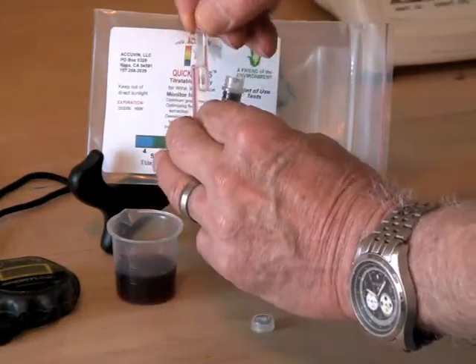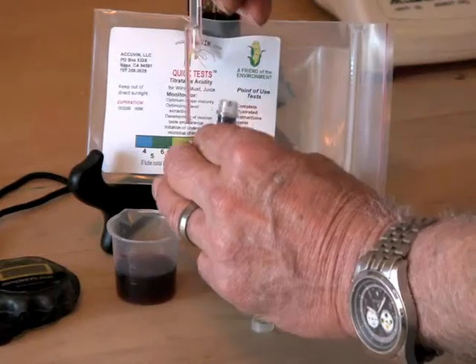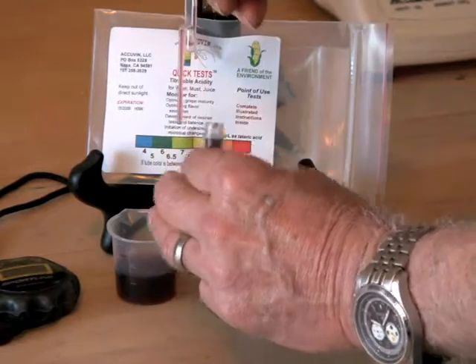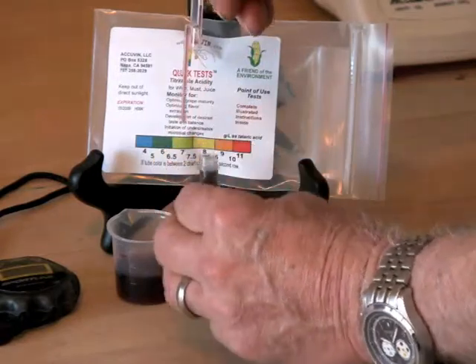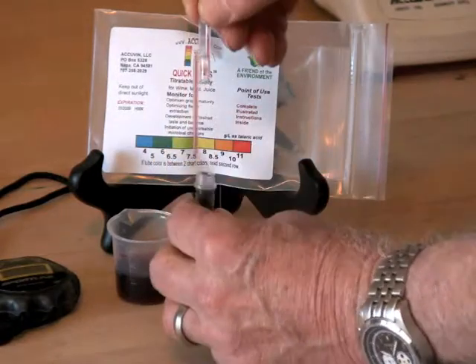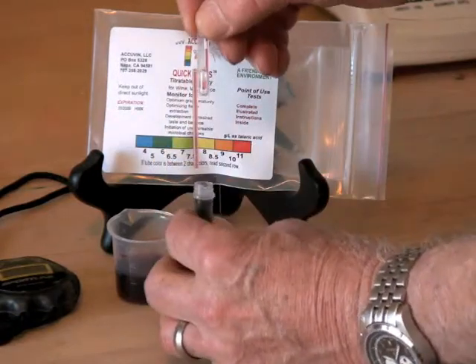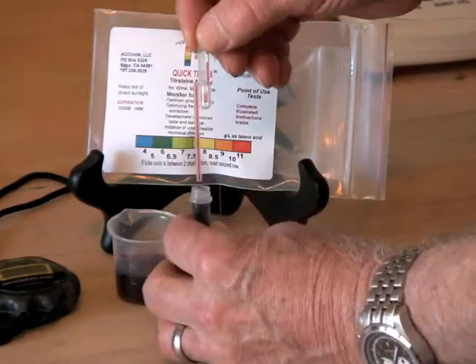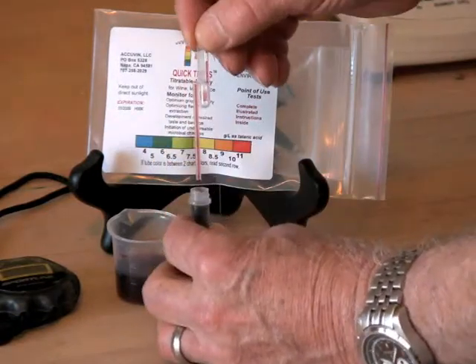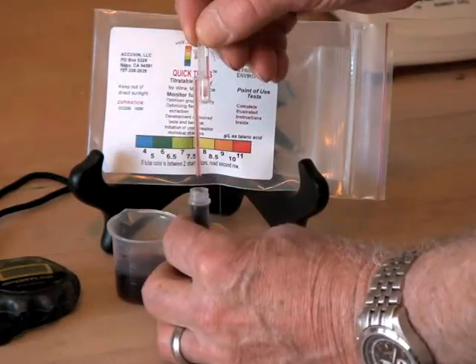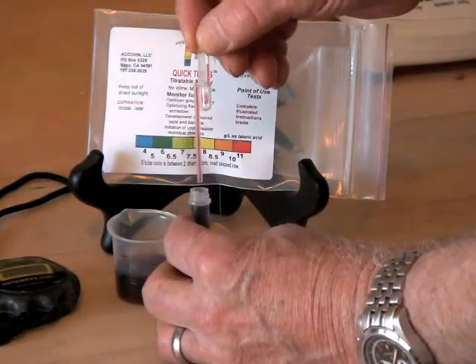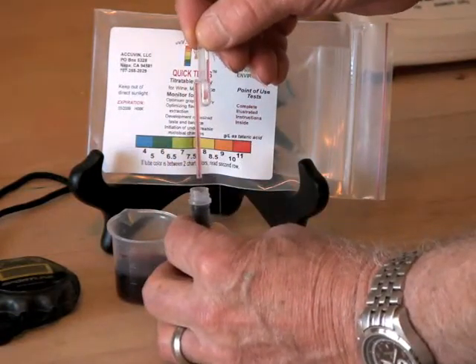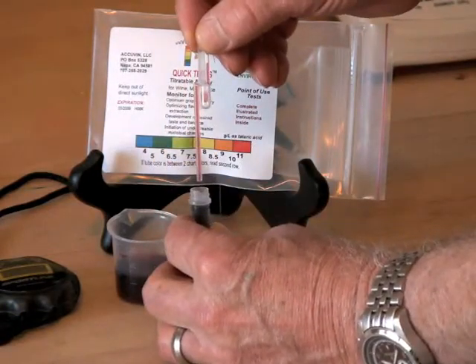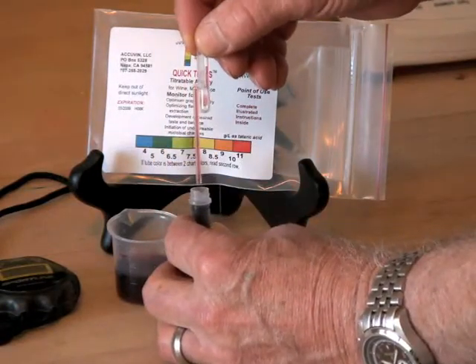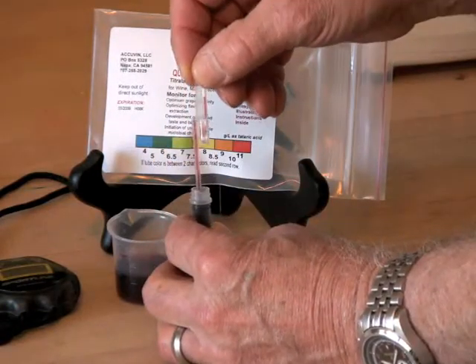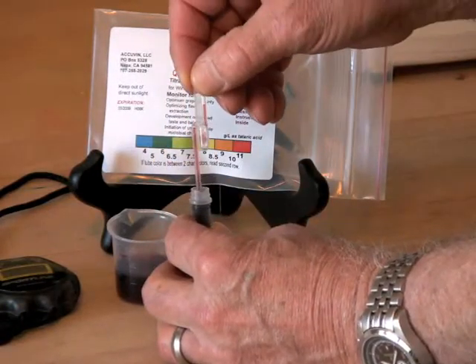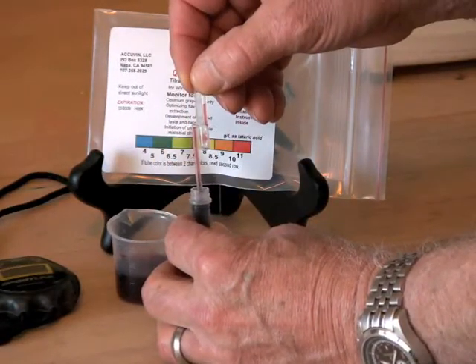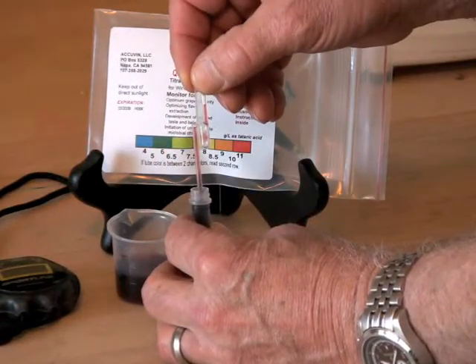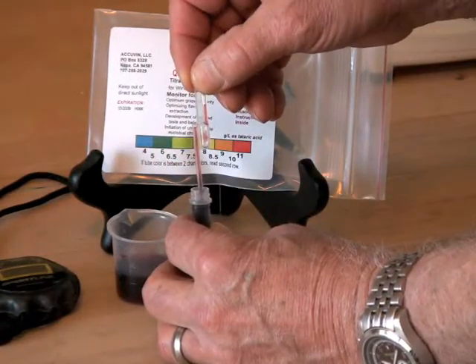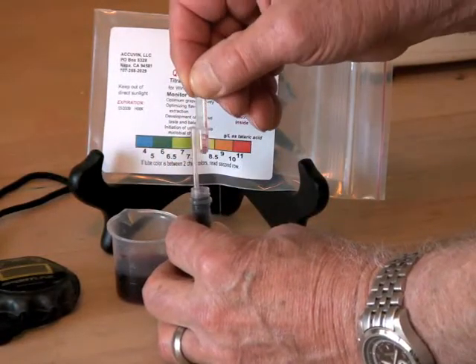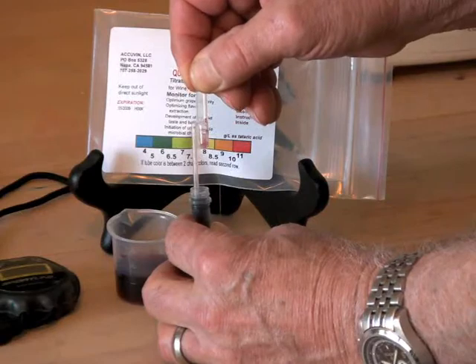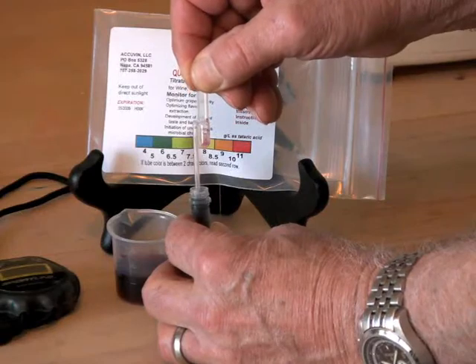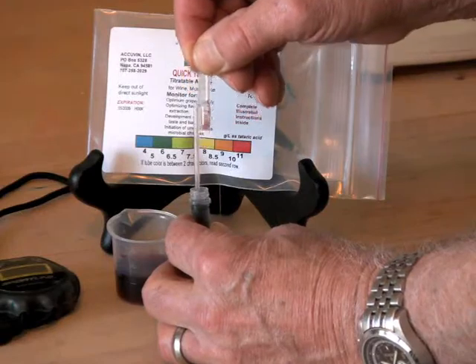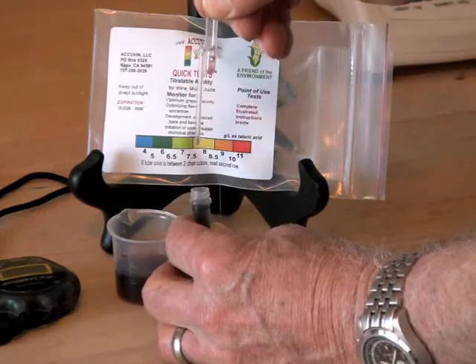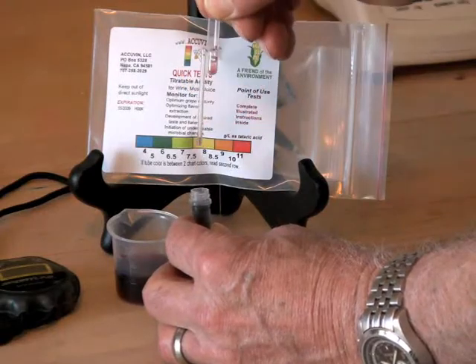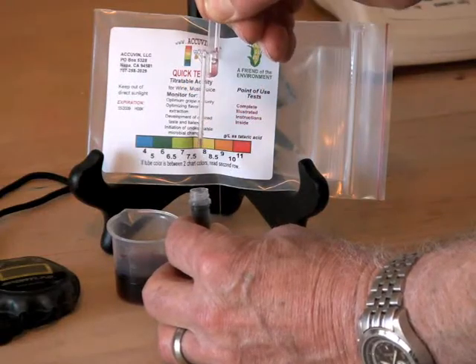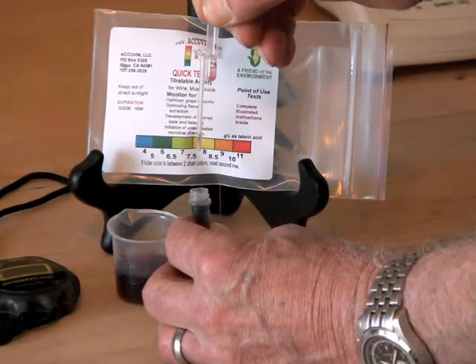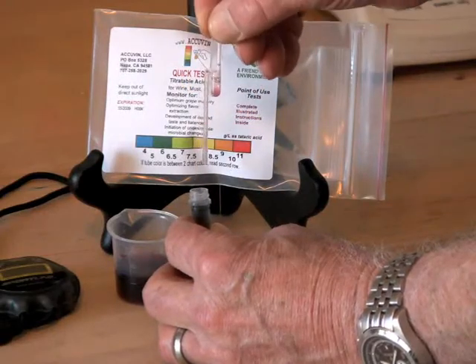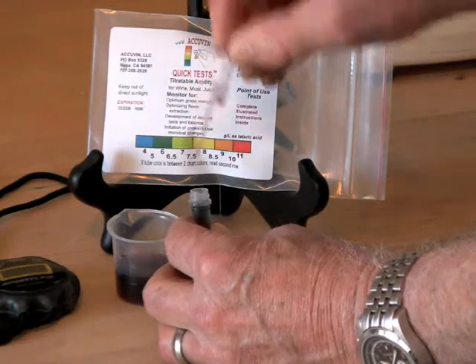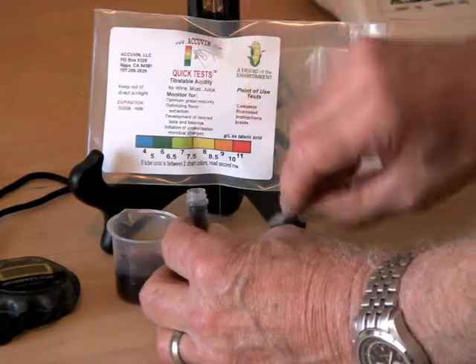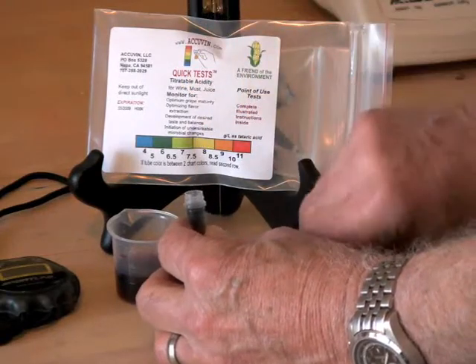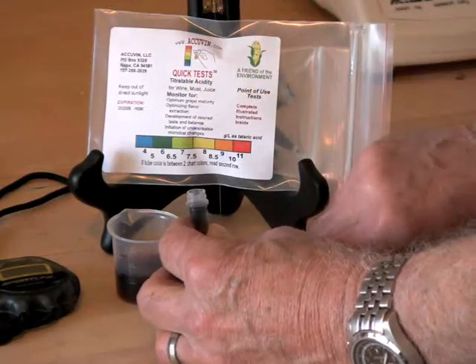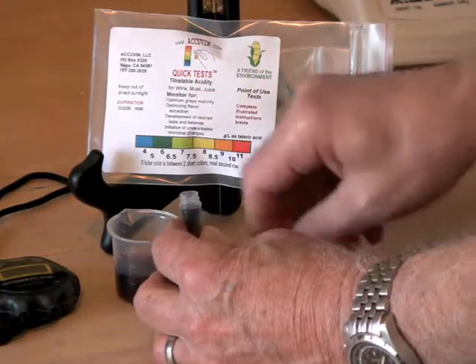Wipe the outside of the sampler tip, place the tip into the reagent, squeeze once, and withdraw the sampler before releasing the bulb.